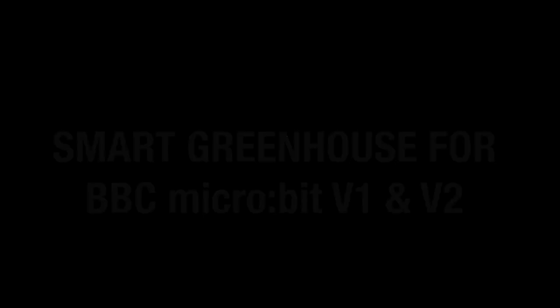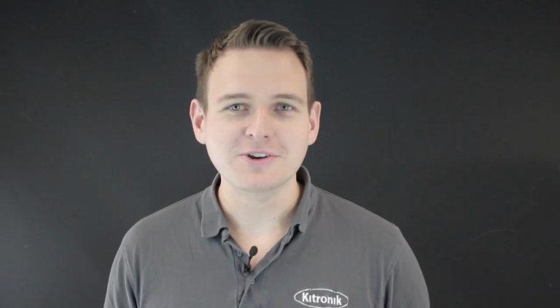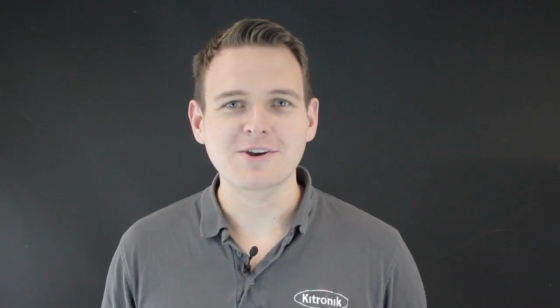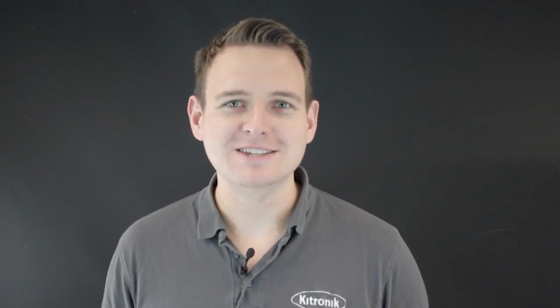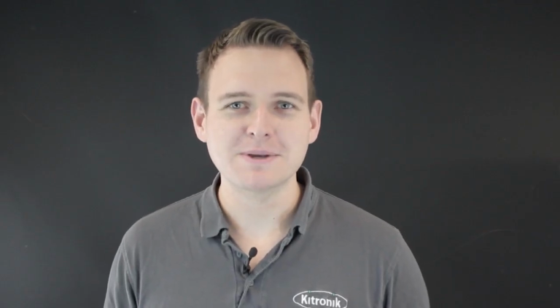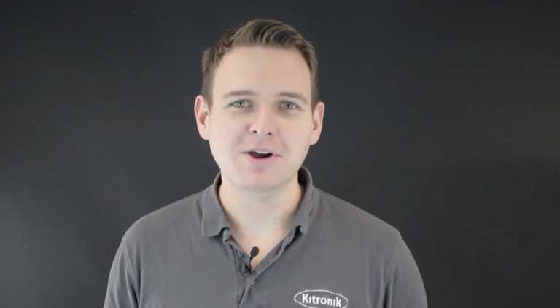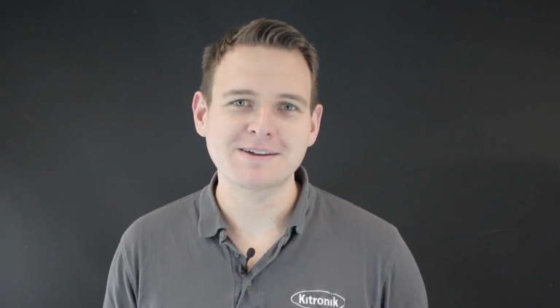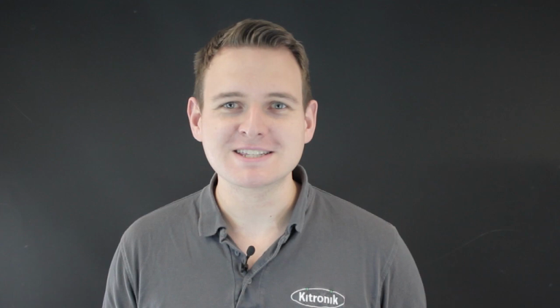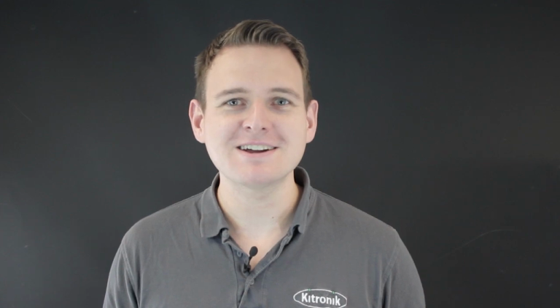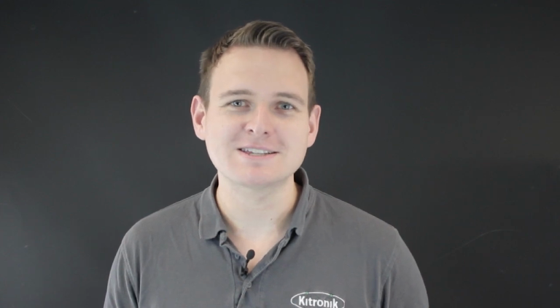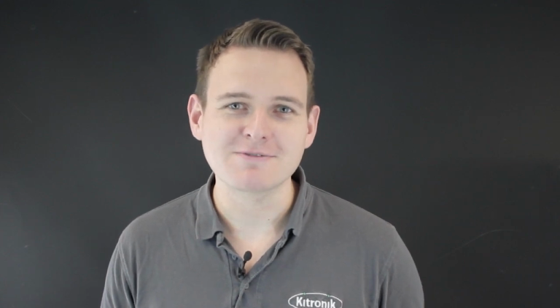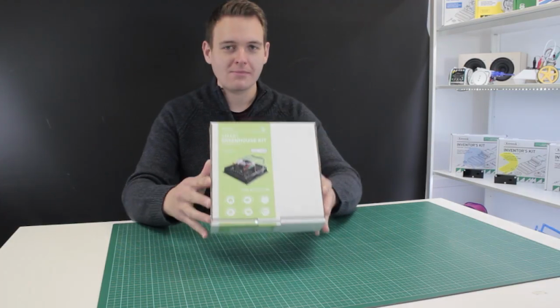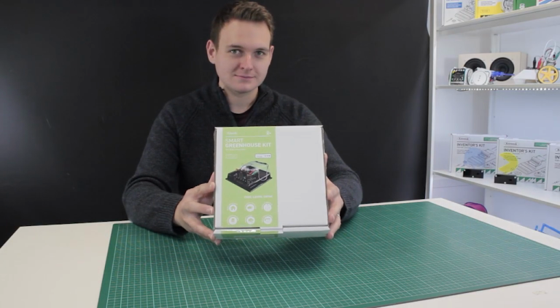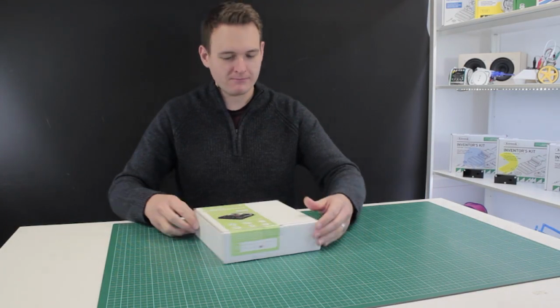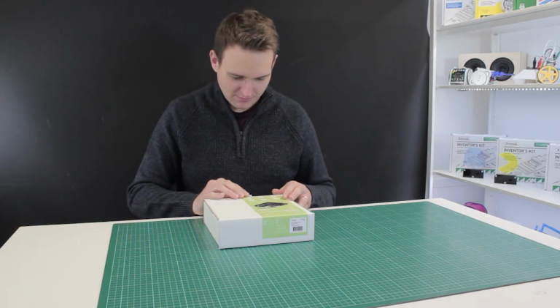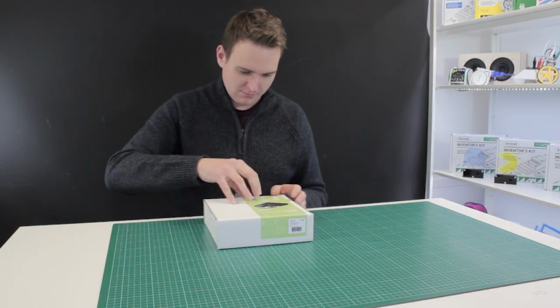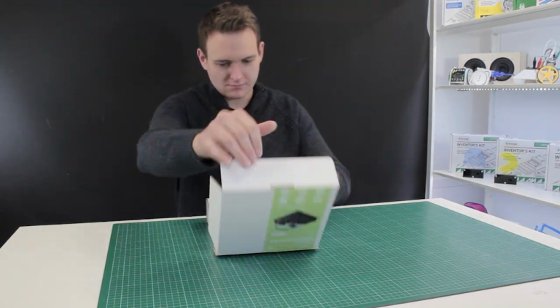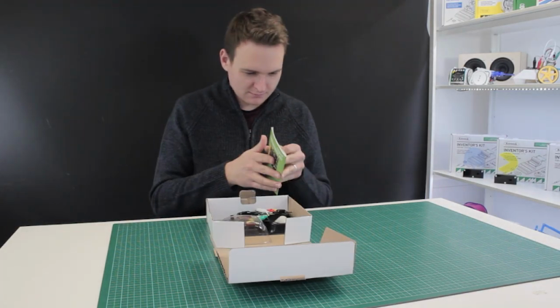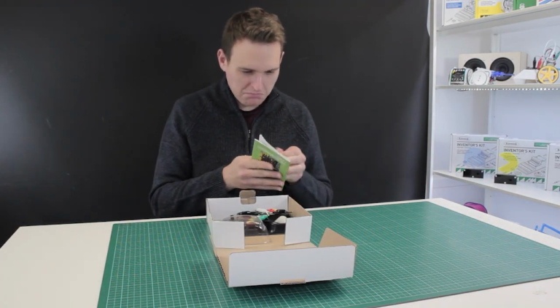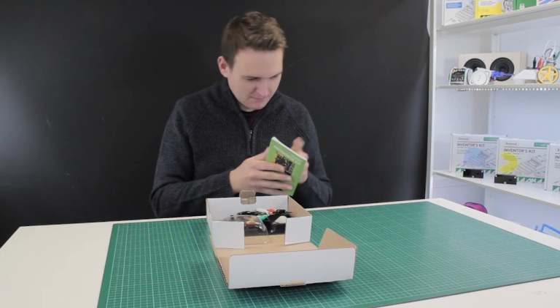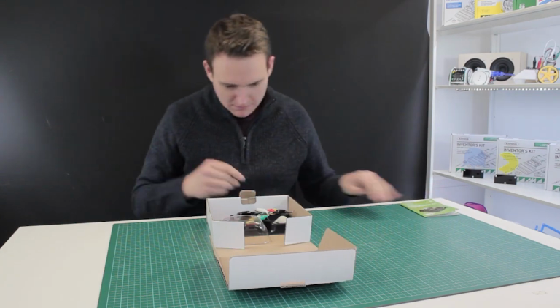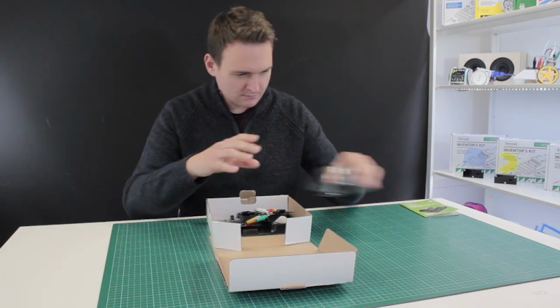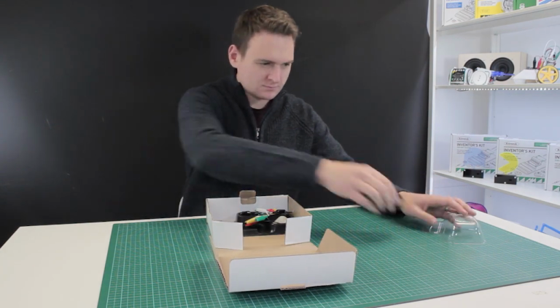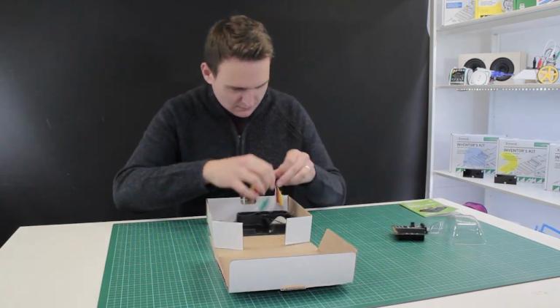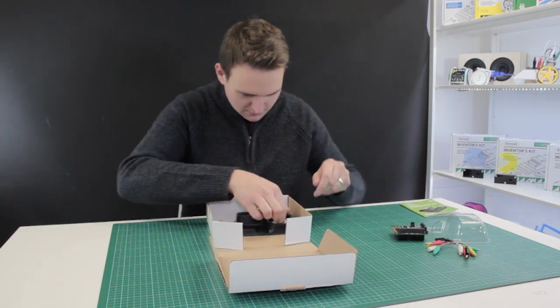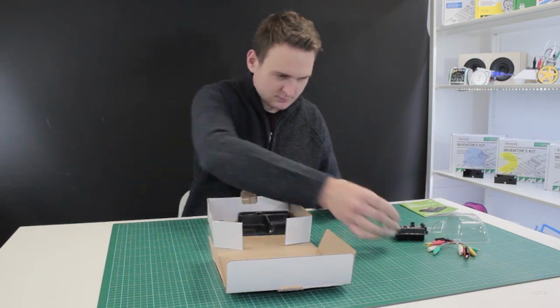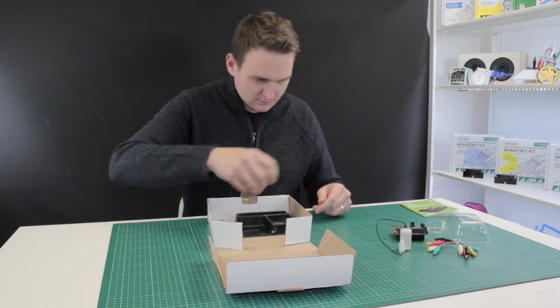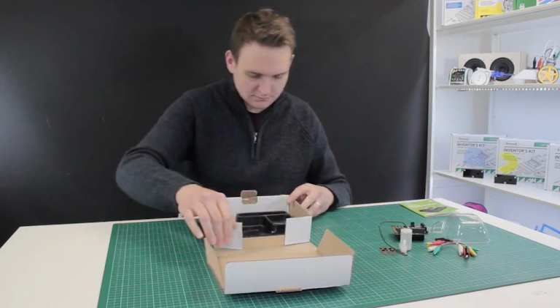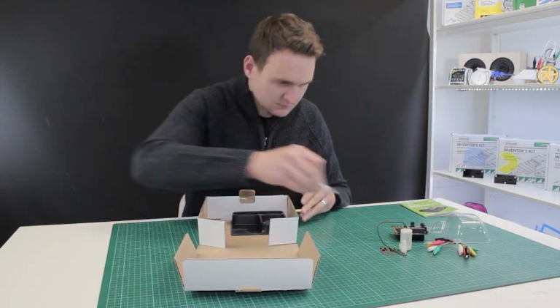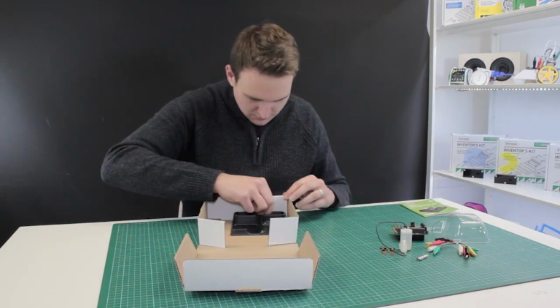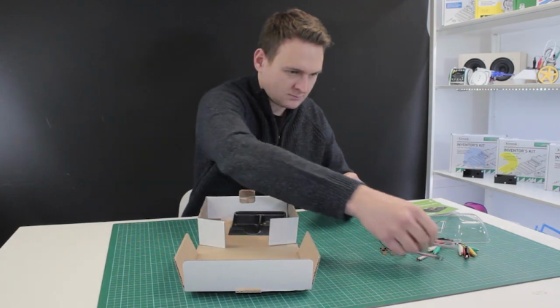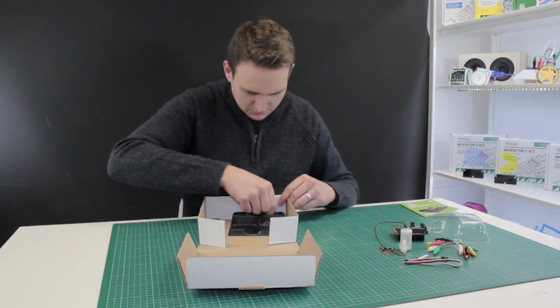The Kitronic Smart Greenhouse Kit for the BBC Microbit provides an exciting way to learn about the relationship between plants and their environment. With this kit you can learn how to monitor environmental conditions and how to build automated systems that react to them.